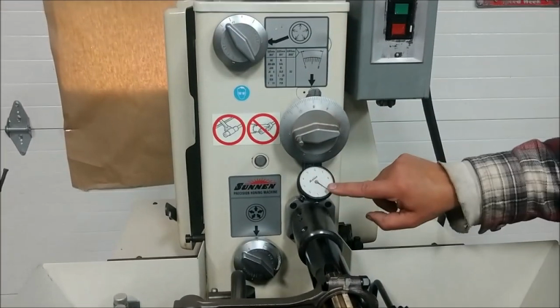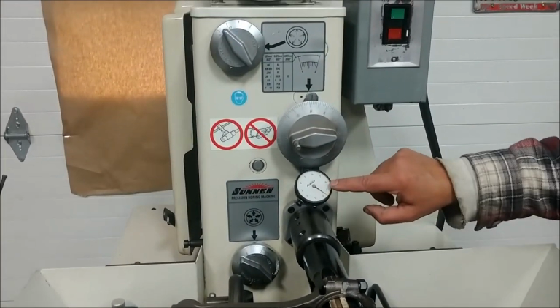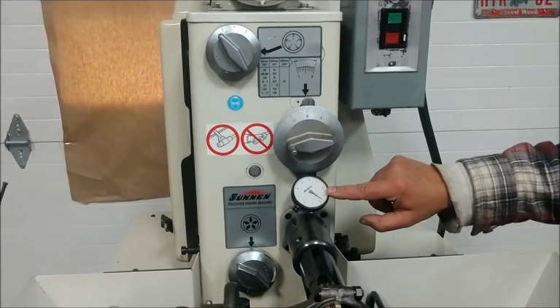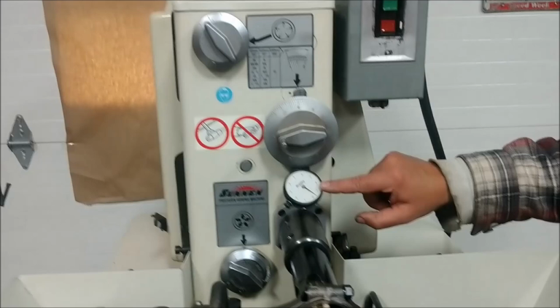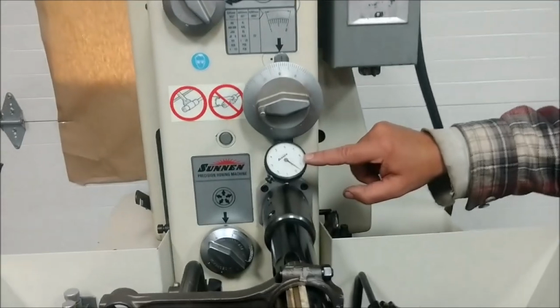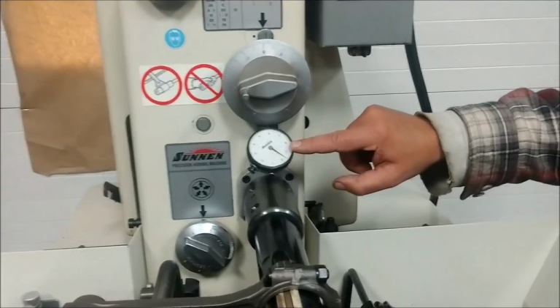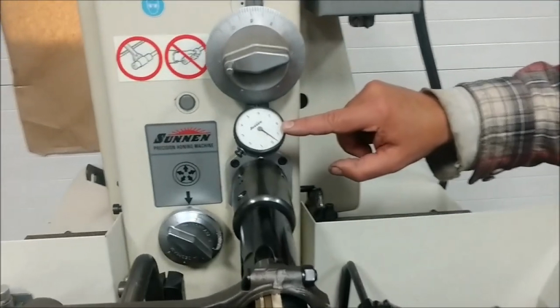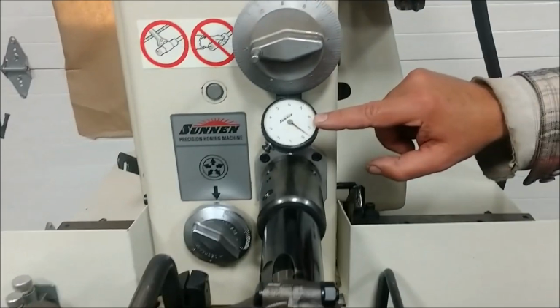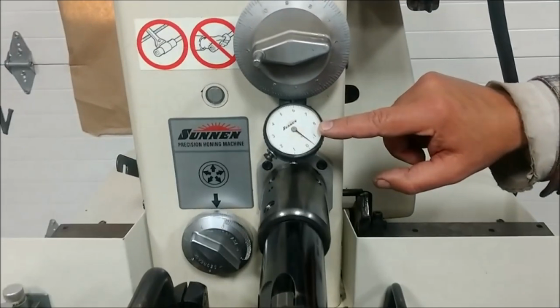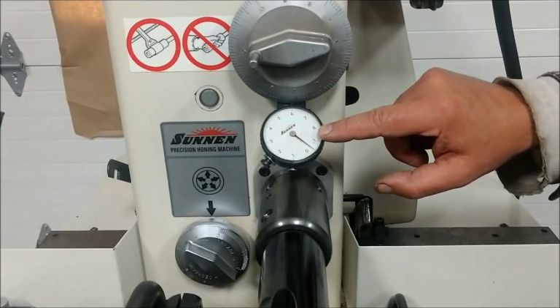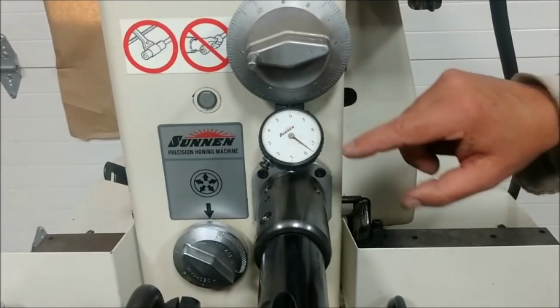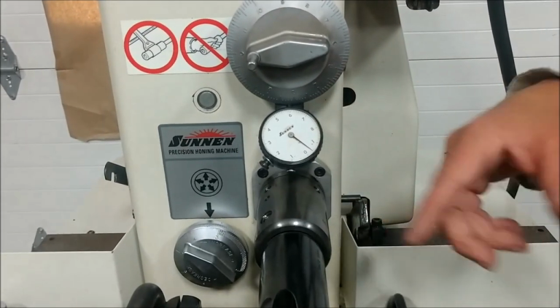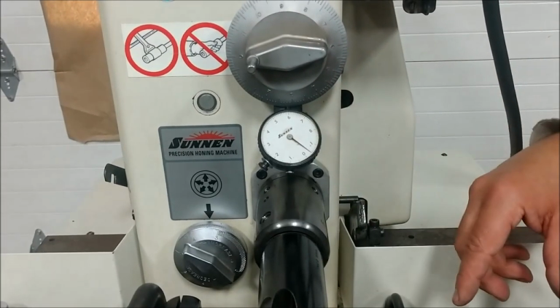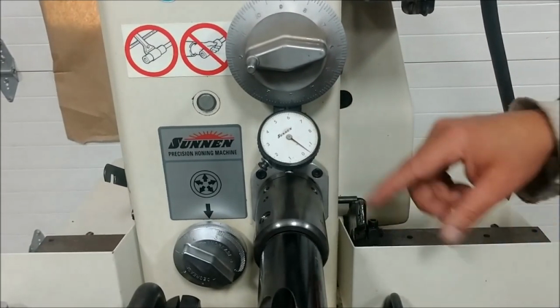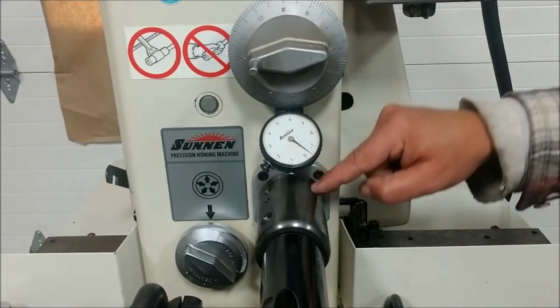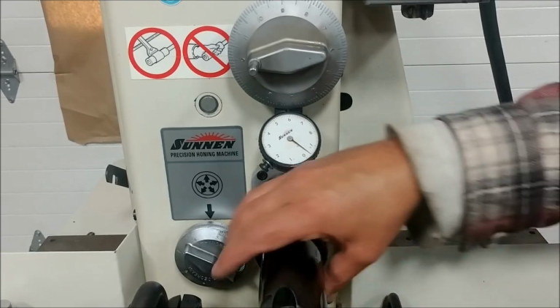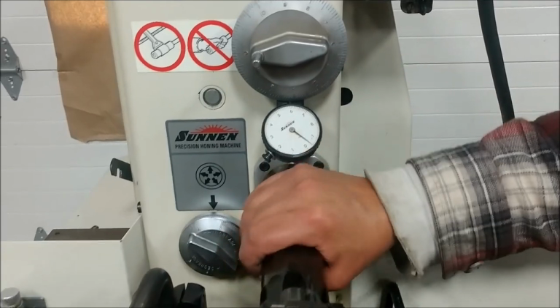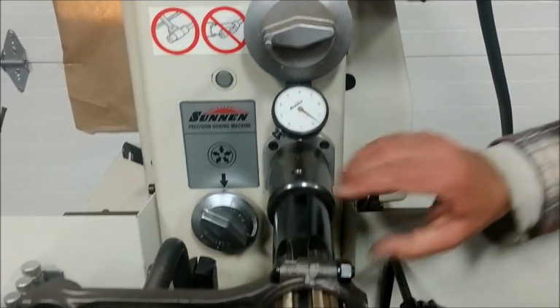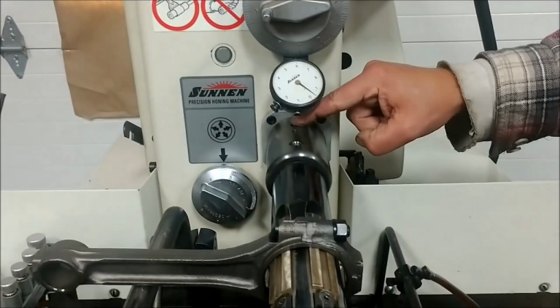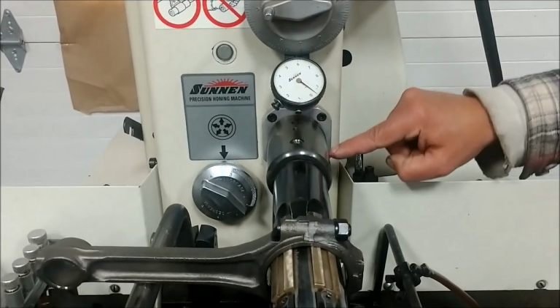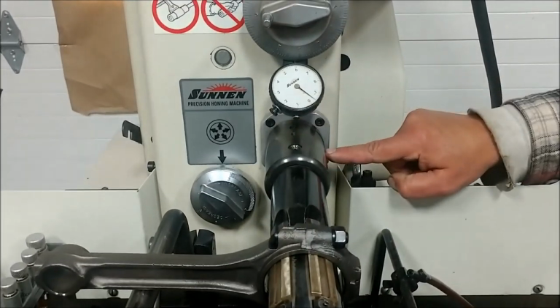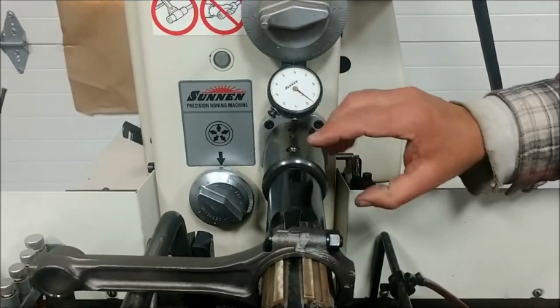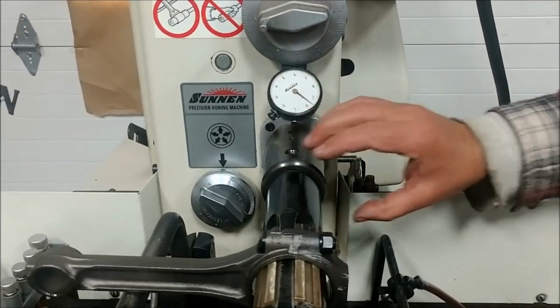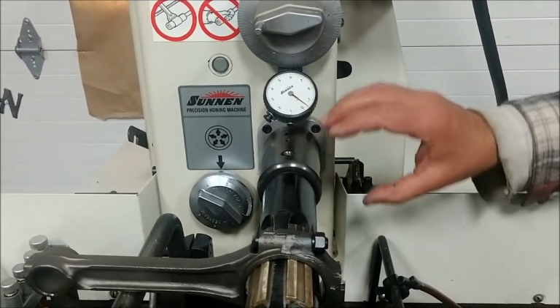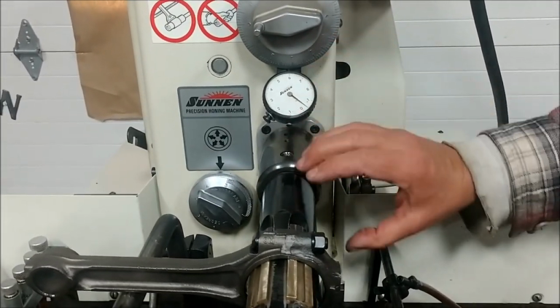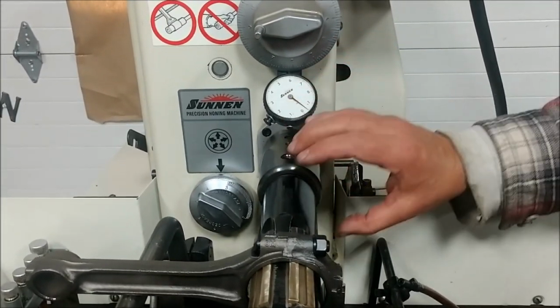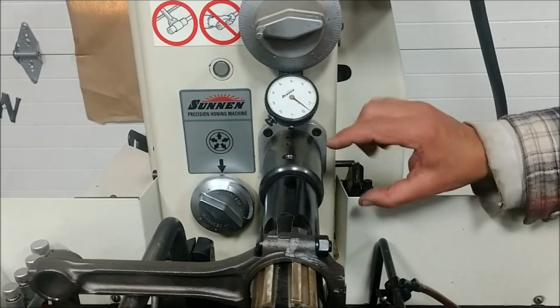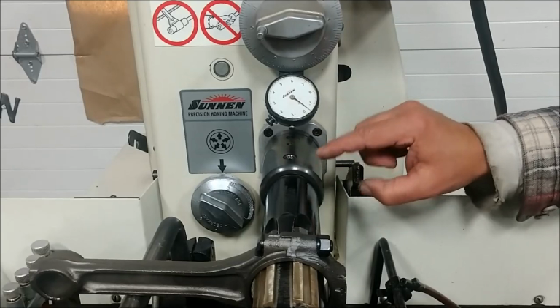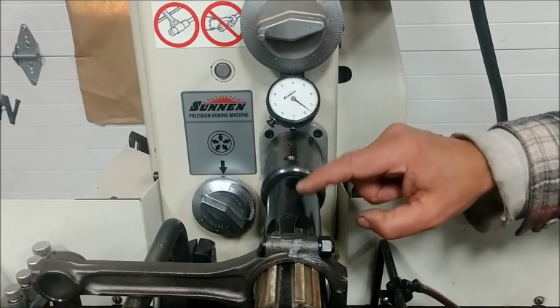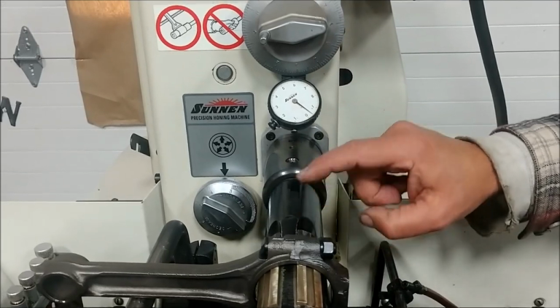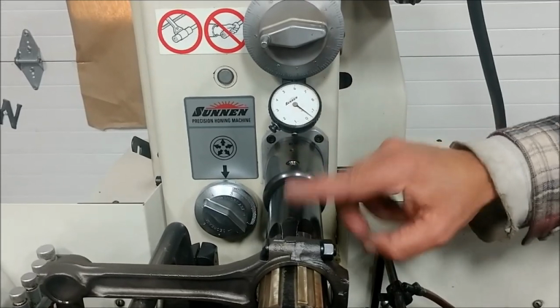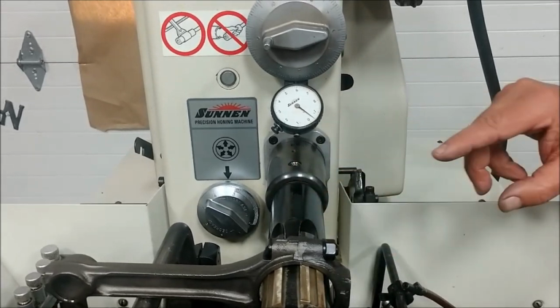This has the dial indicator. It shows you how much that you're taking off of the hole that you're trying to hone. It also has an adjustable chuck that can be shifted in all four directions, so you can center your mandrel.